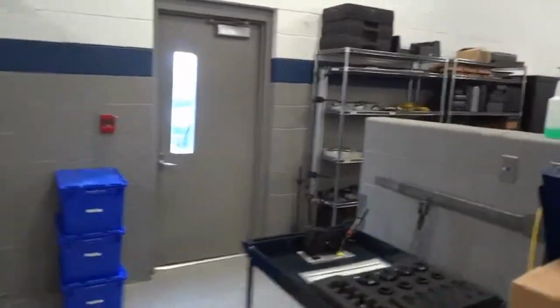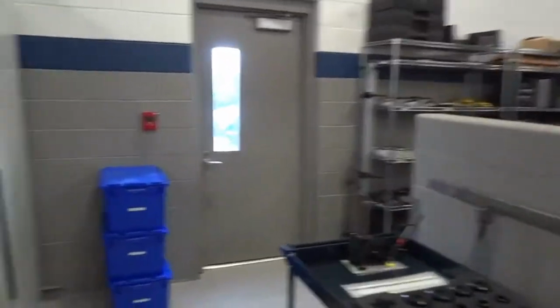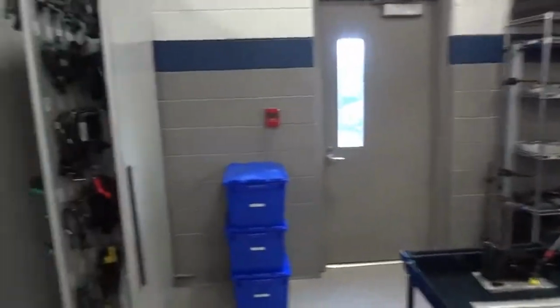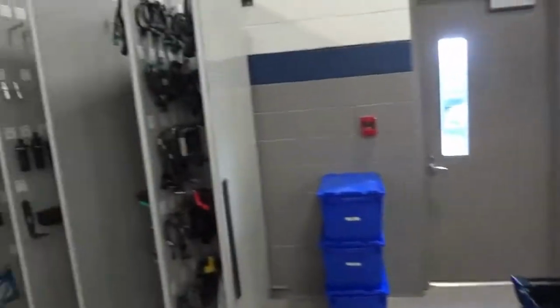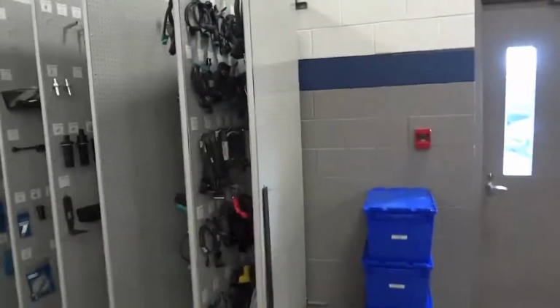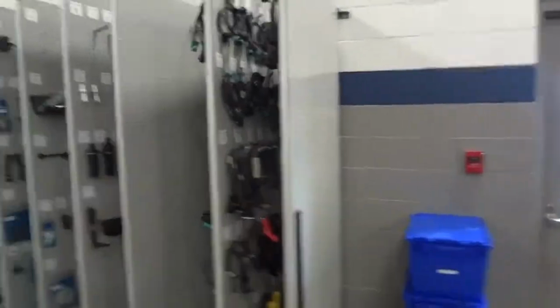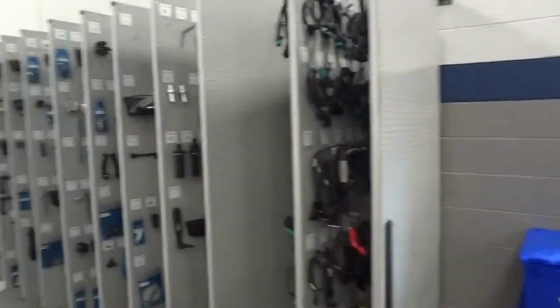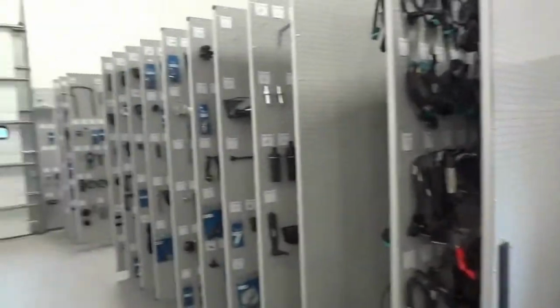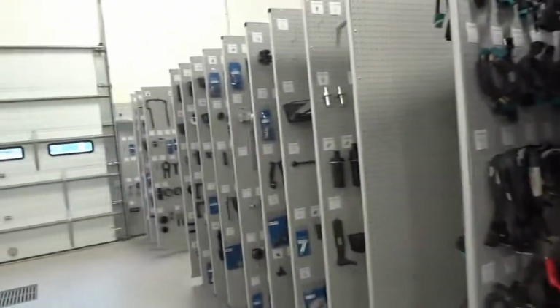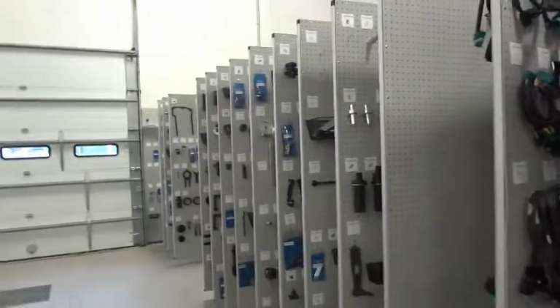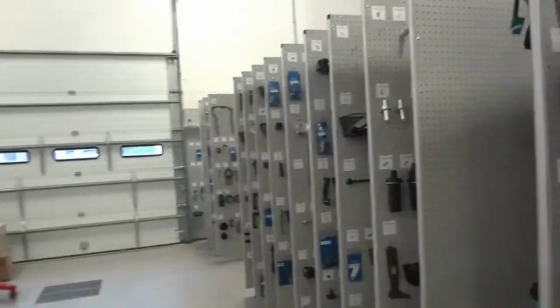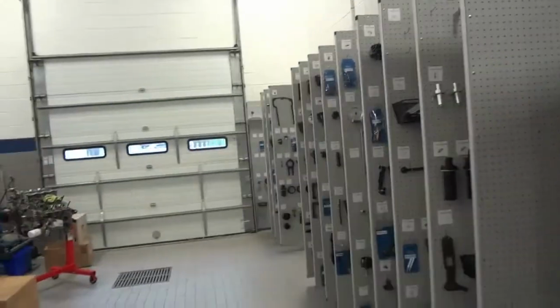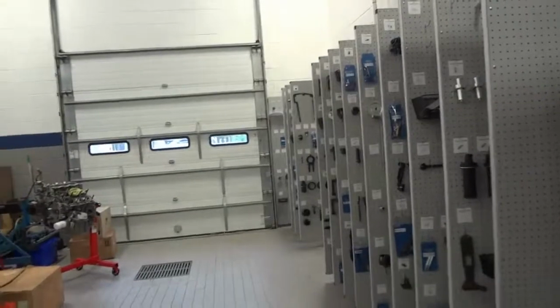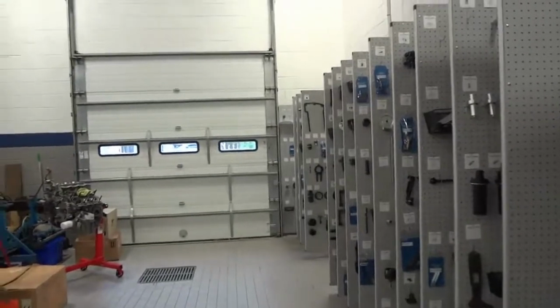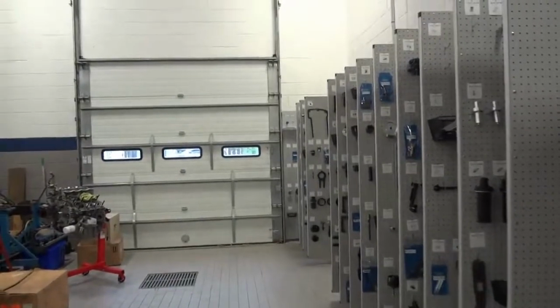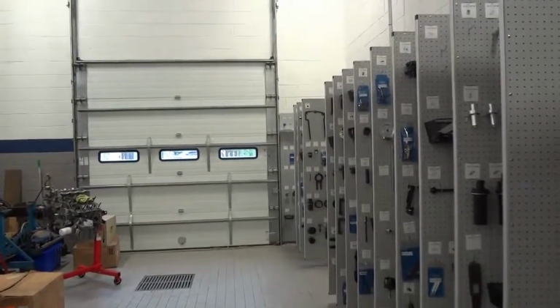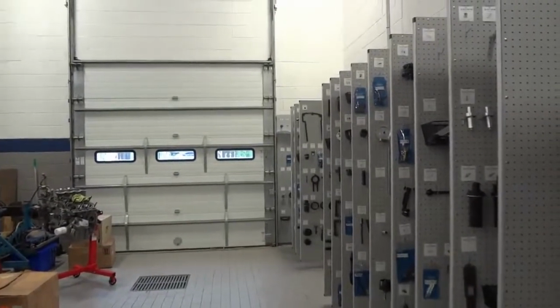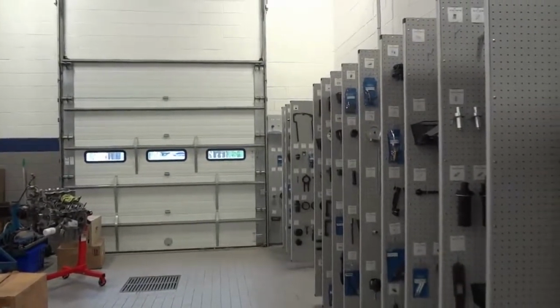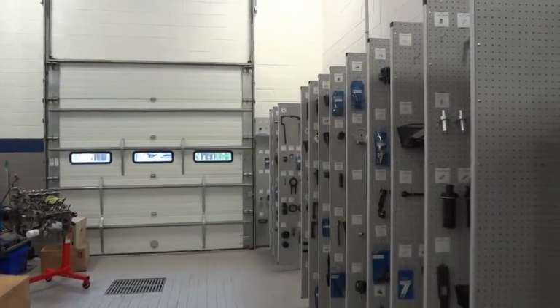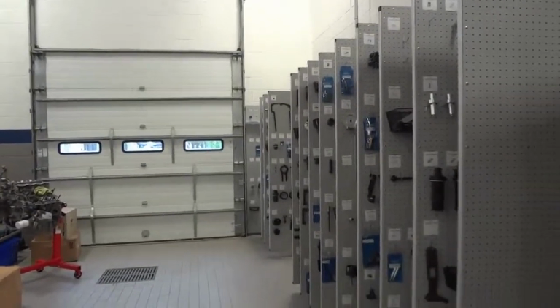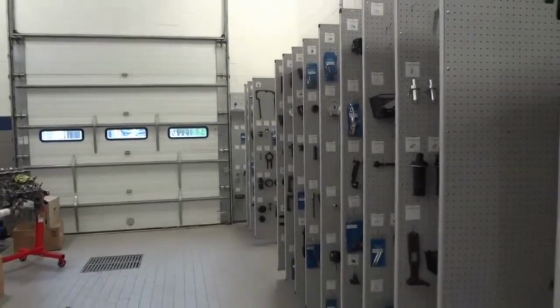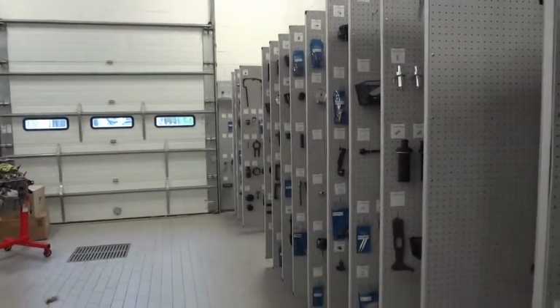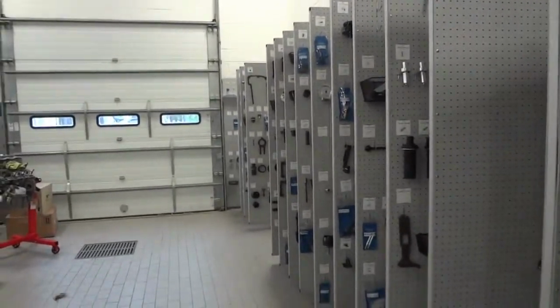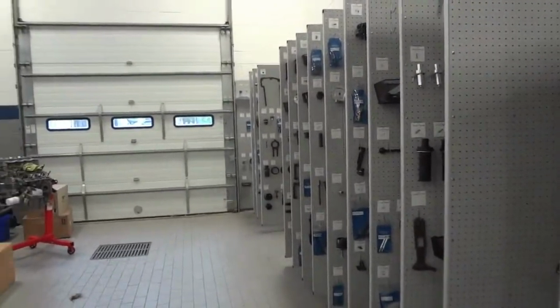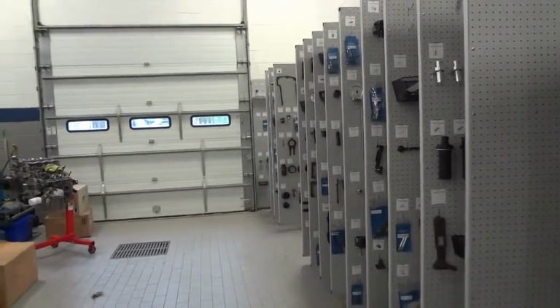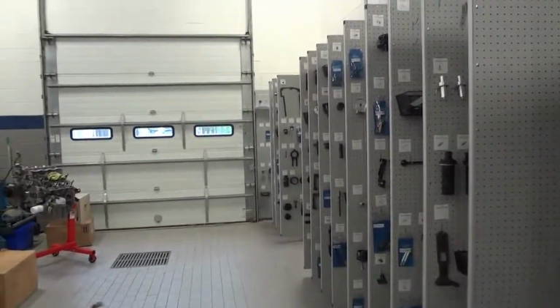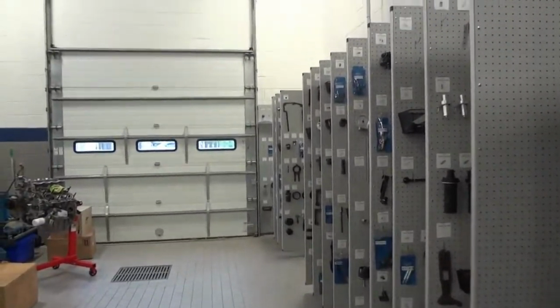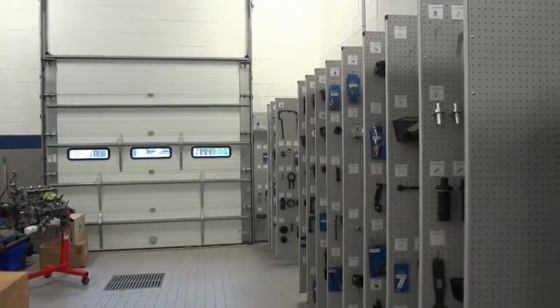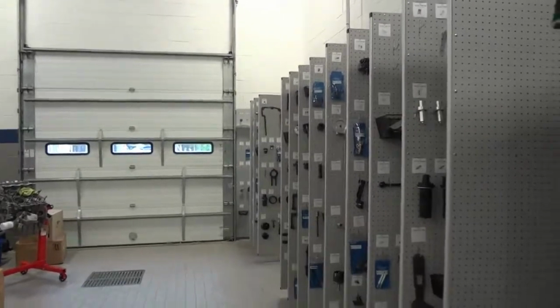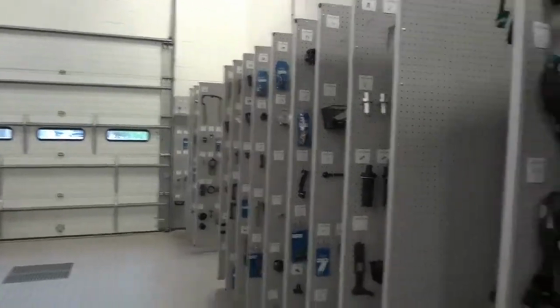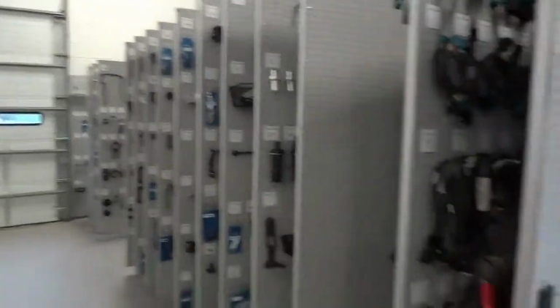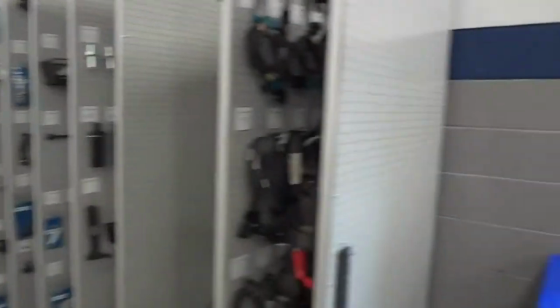This system was installed out in the shop so they could still use this bay. They made the panels three foot wide, and that worked out good because then they could still use this bay.